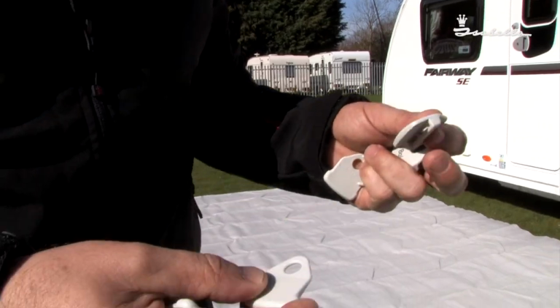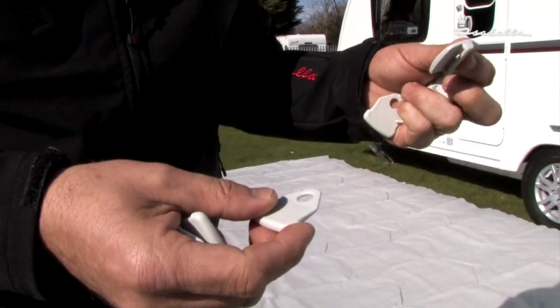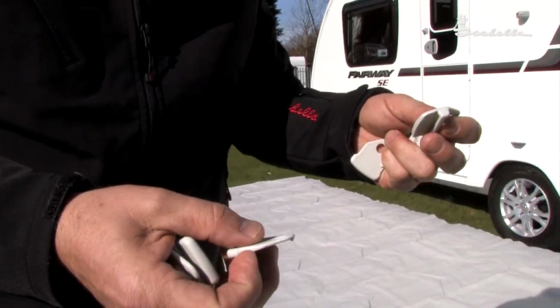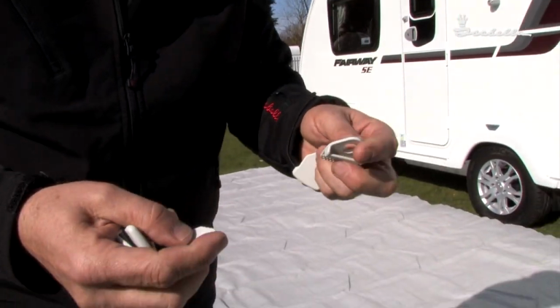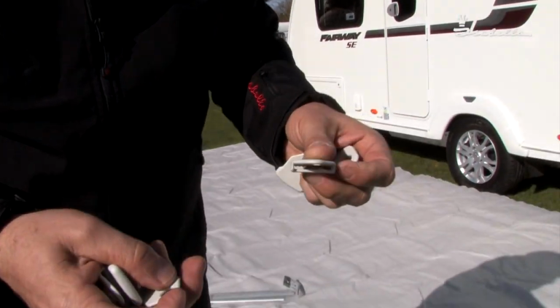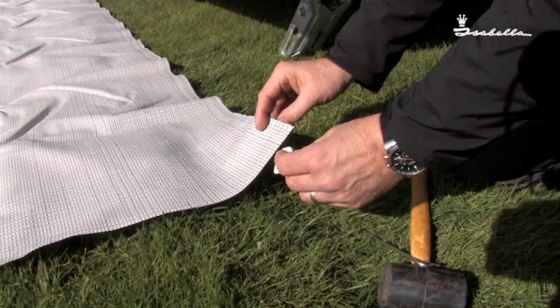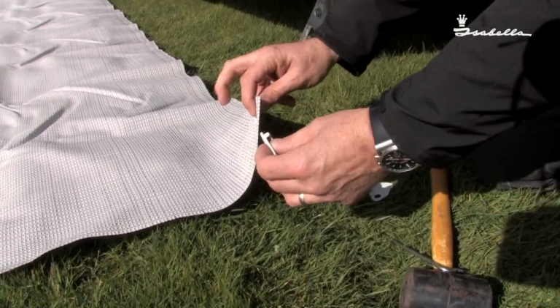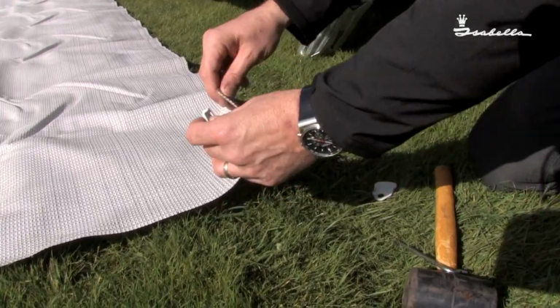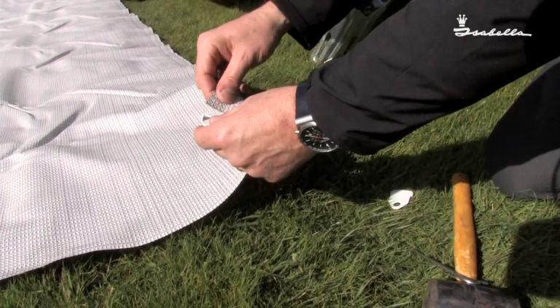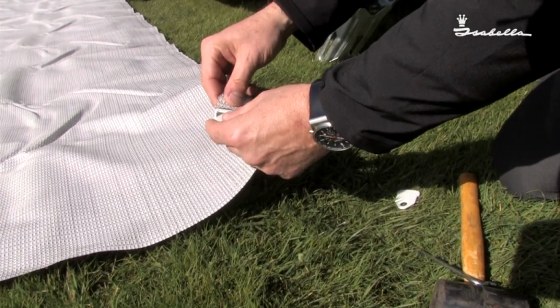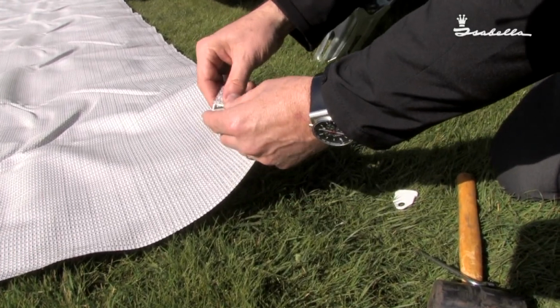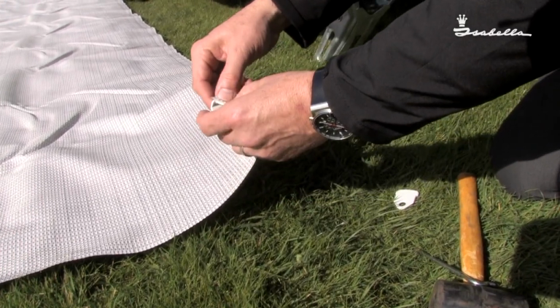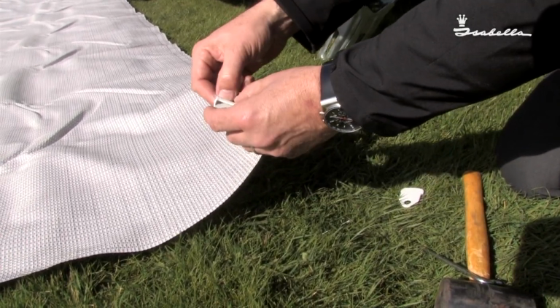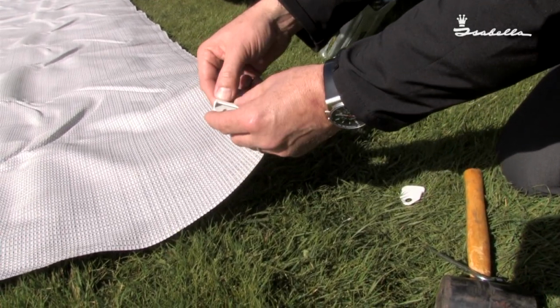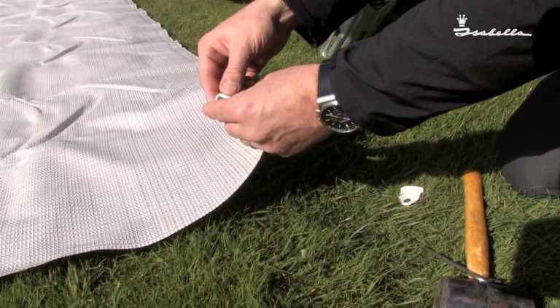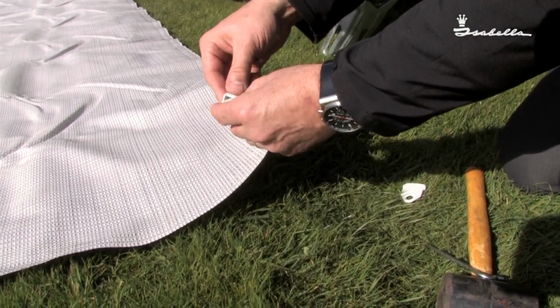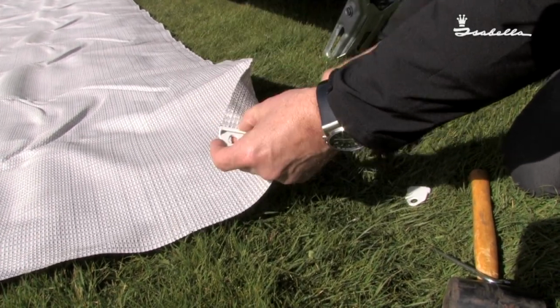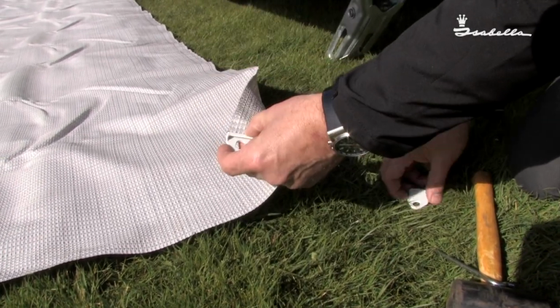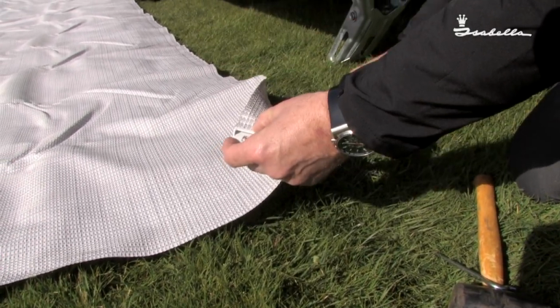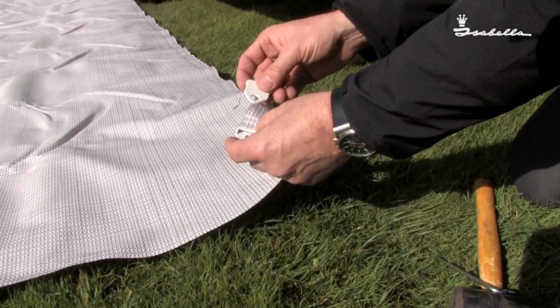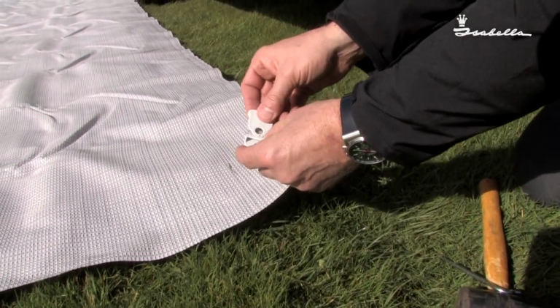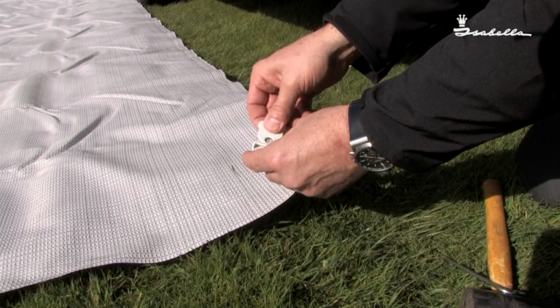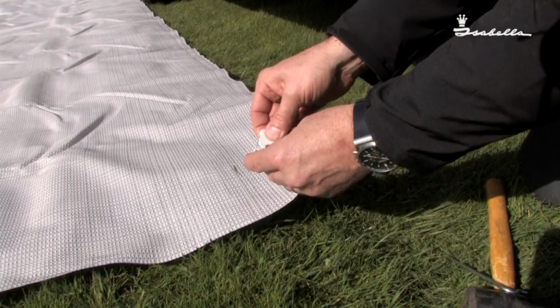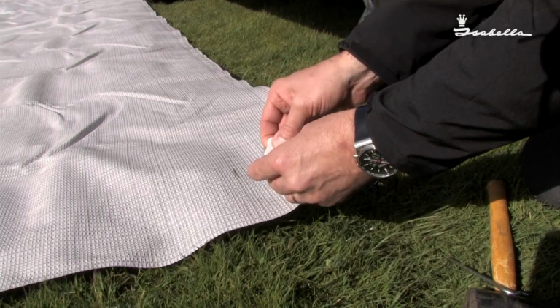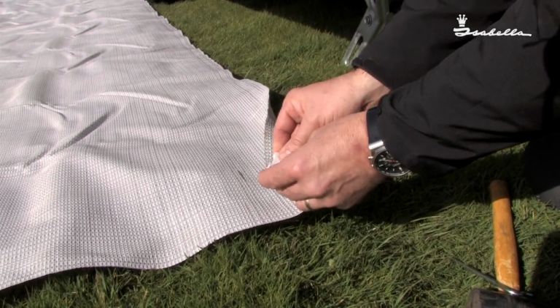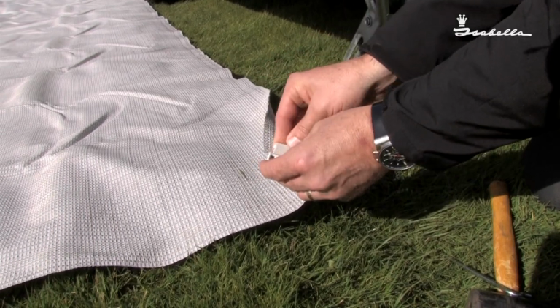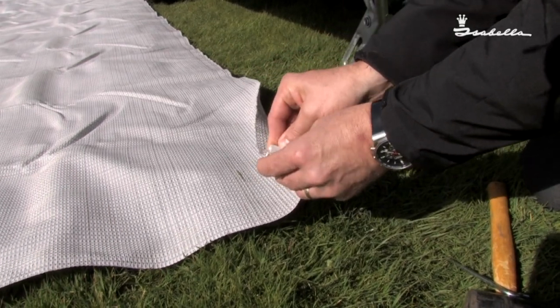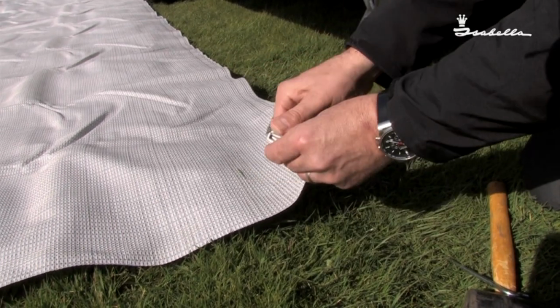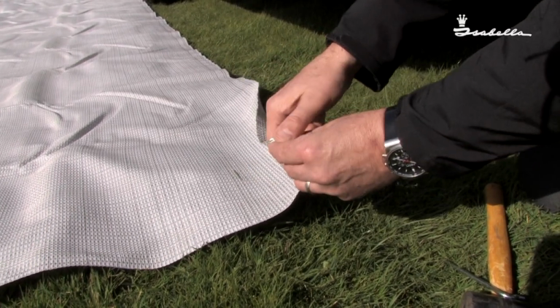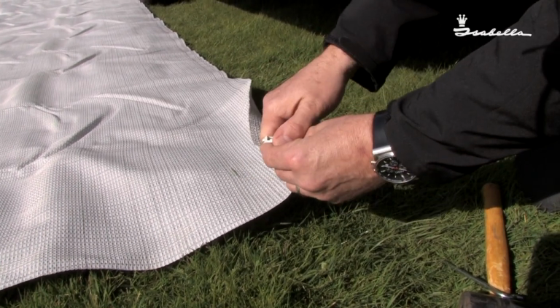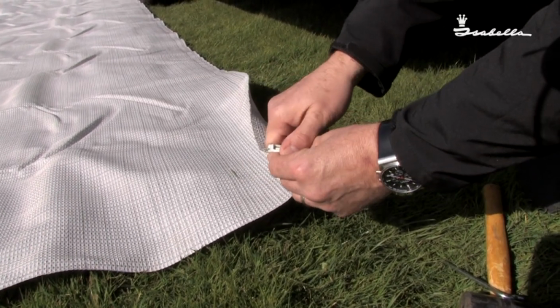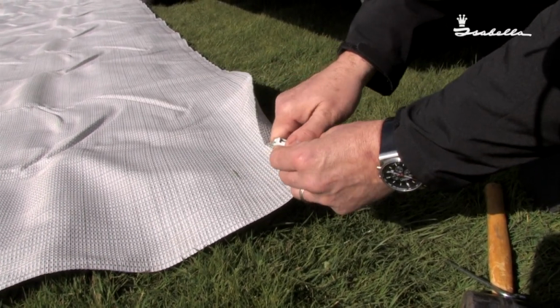Go to the corners. Place one part on top and one underneath, then push together.